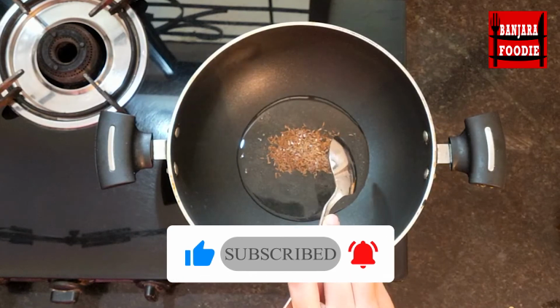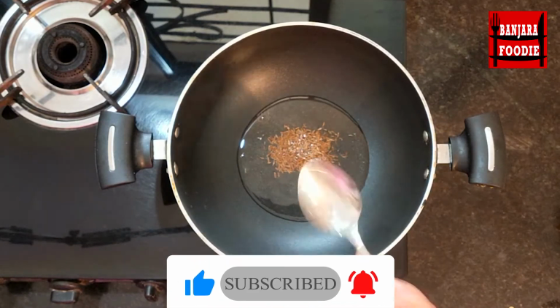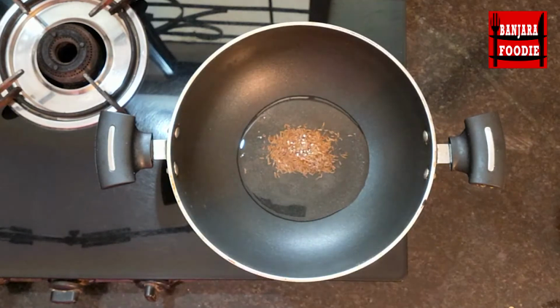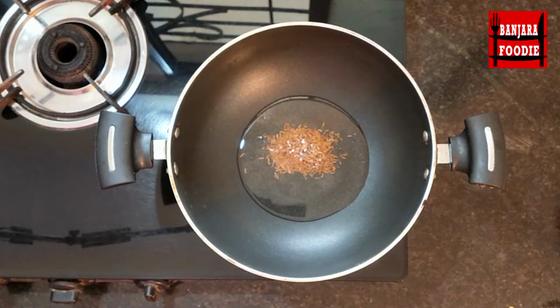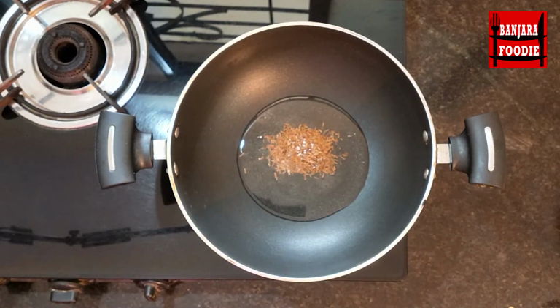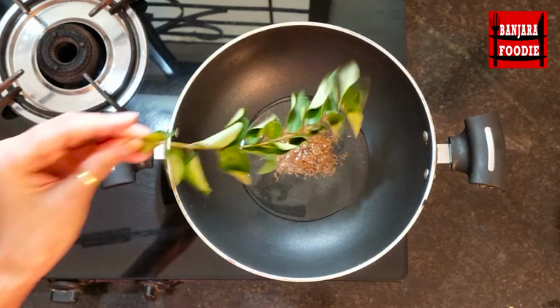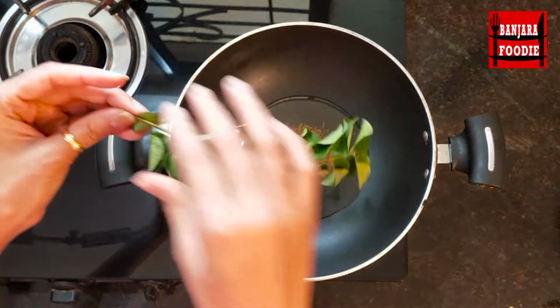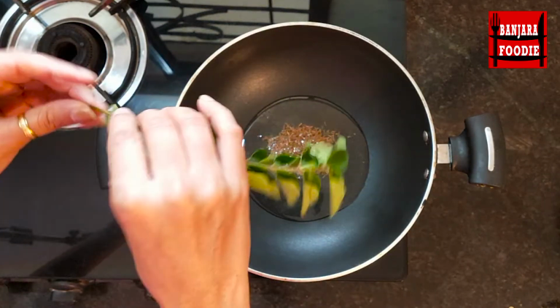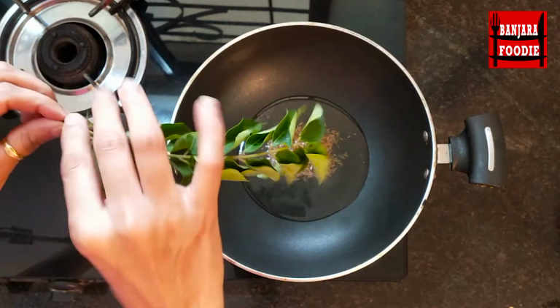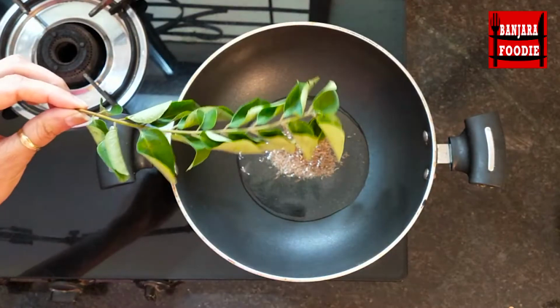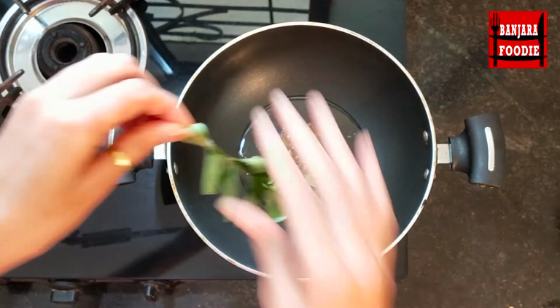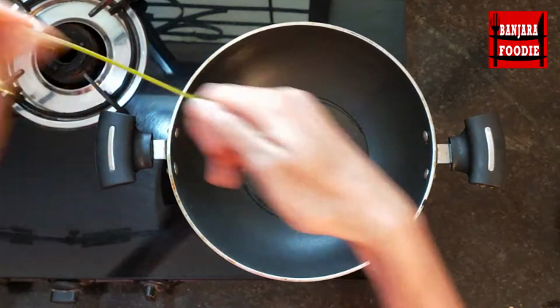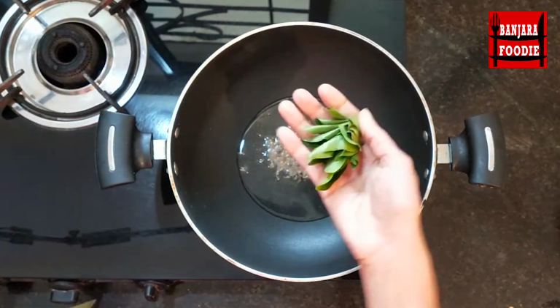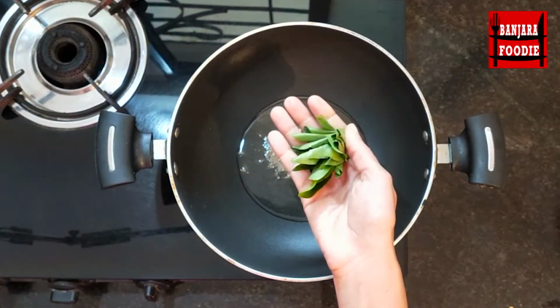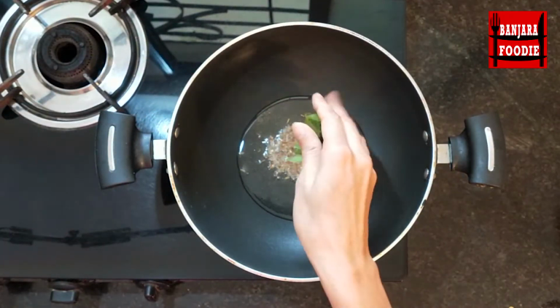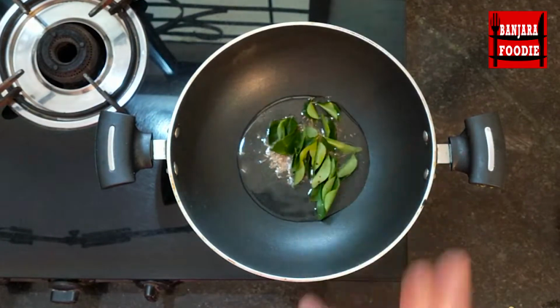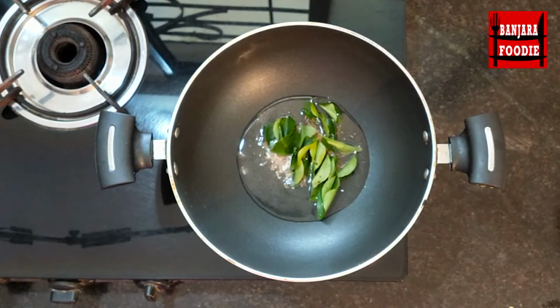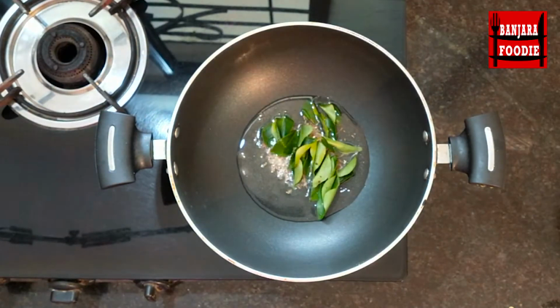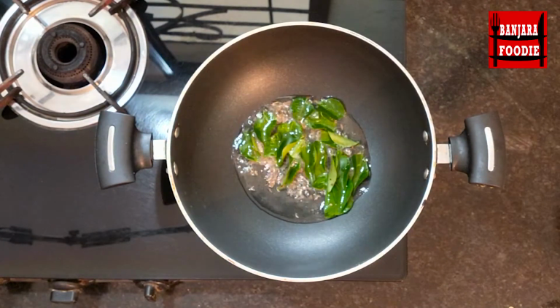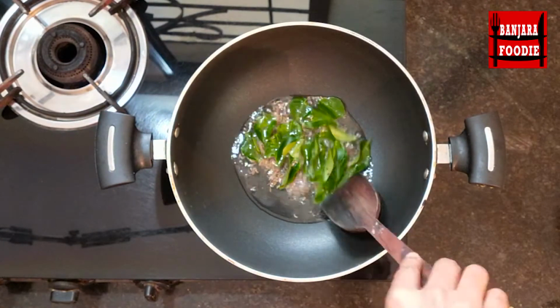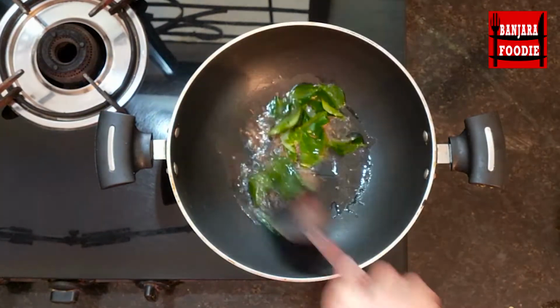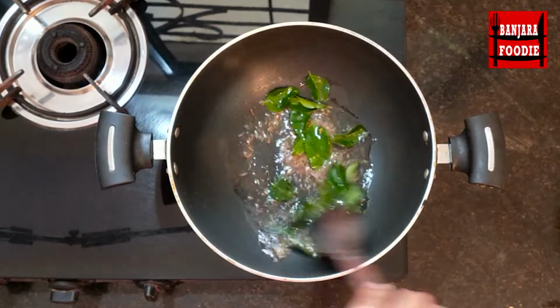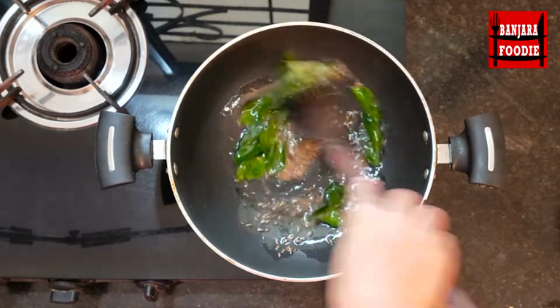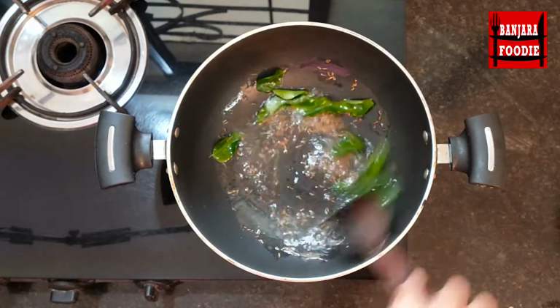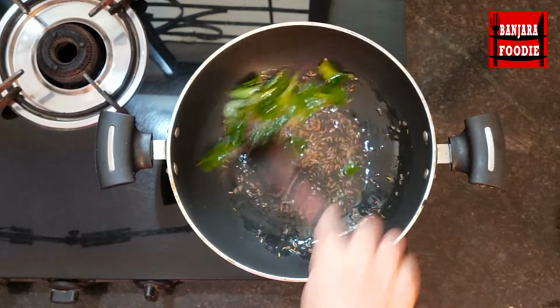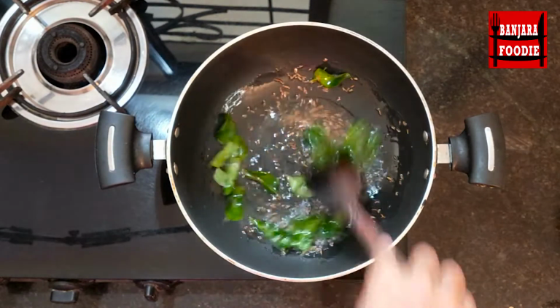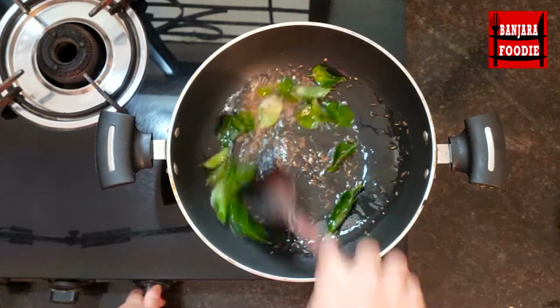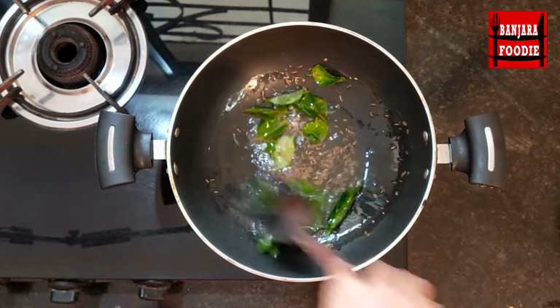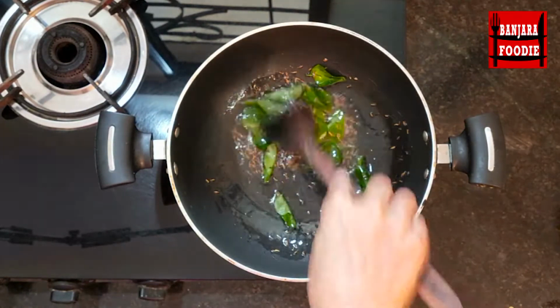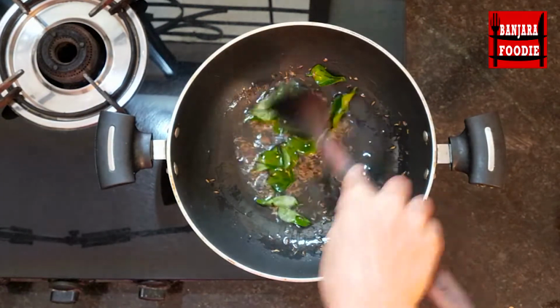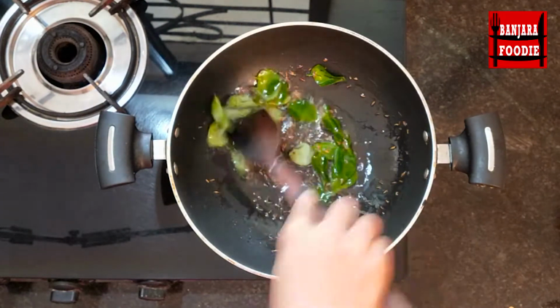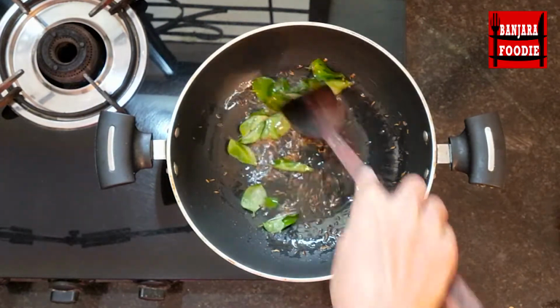Now we will add a small amount of jeera and 10-12 small pieces of spices and we will fry it for 1-2 minutes. We will lower the gas flame so that the flavors blend well.